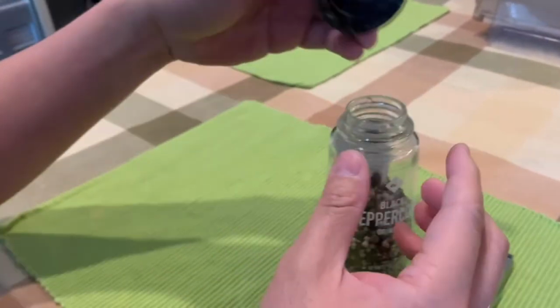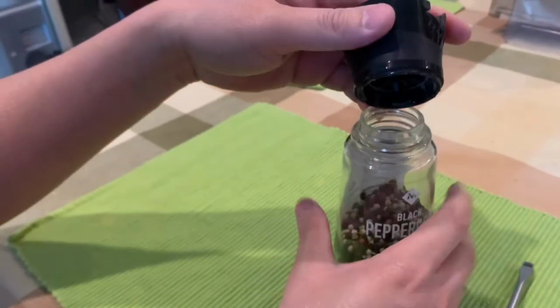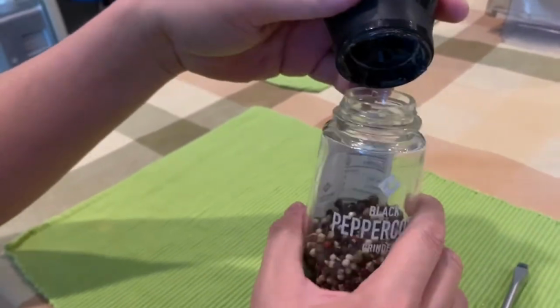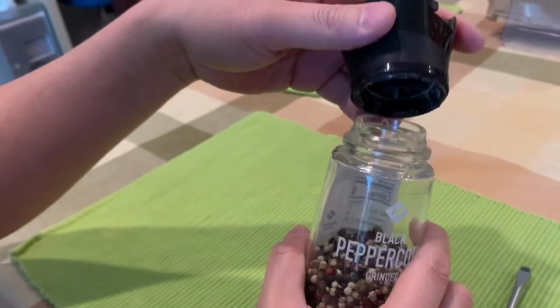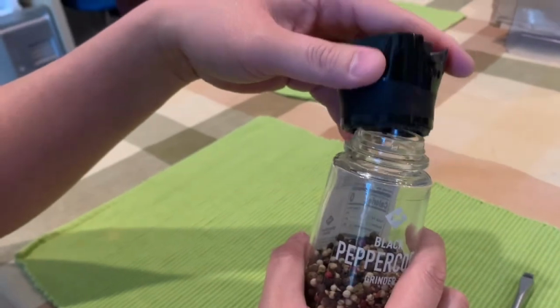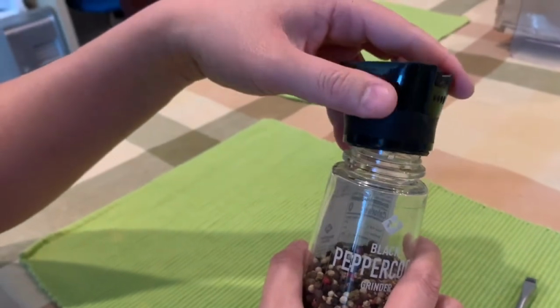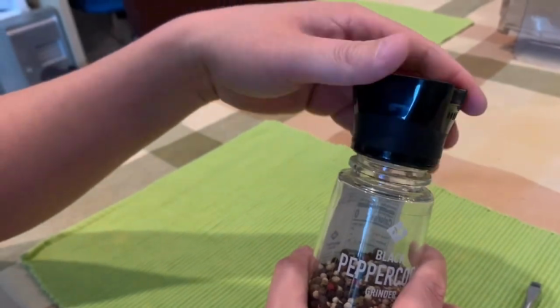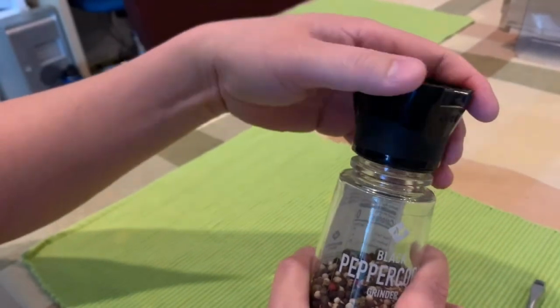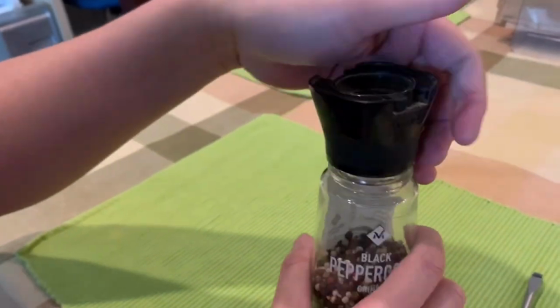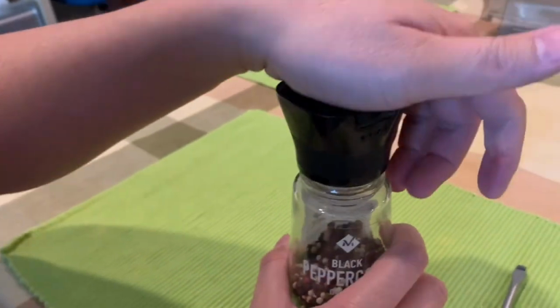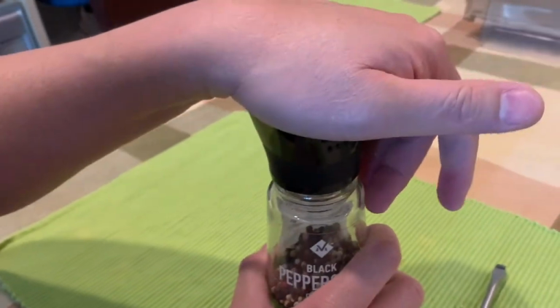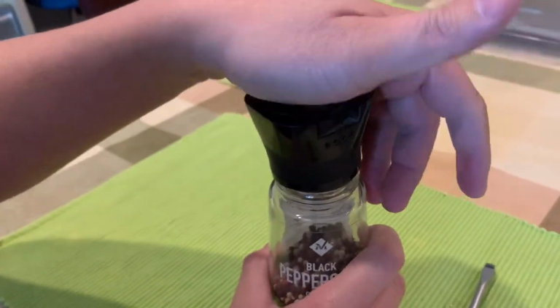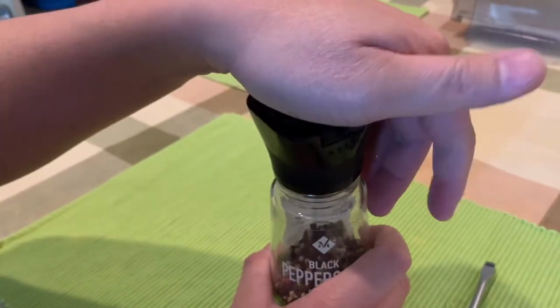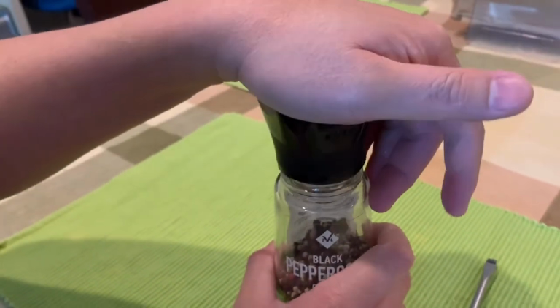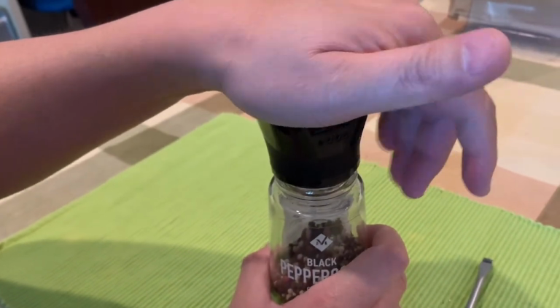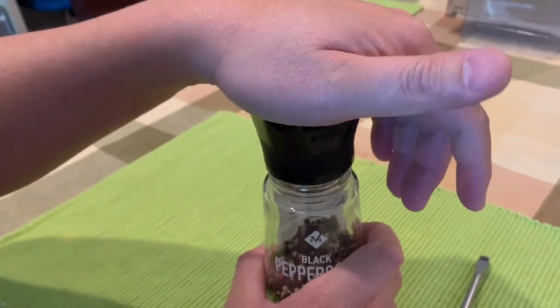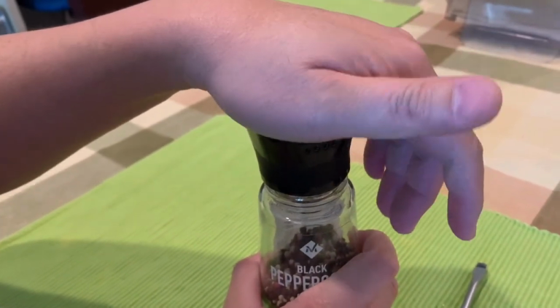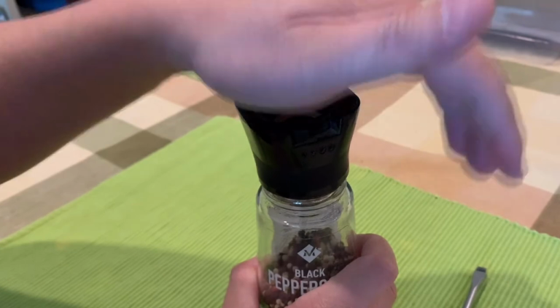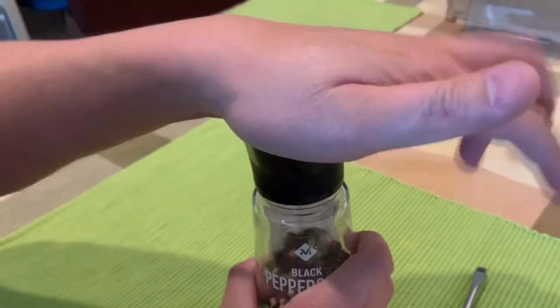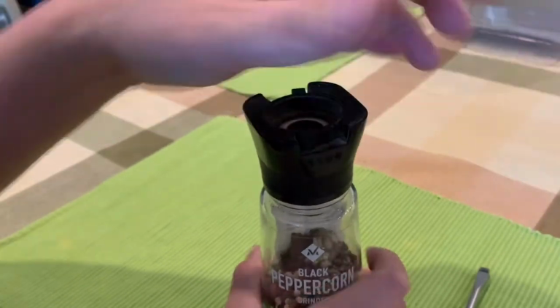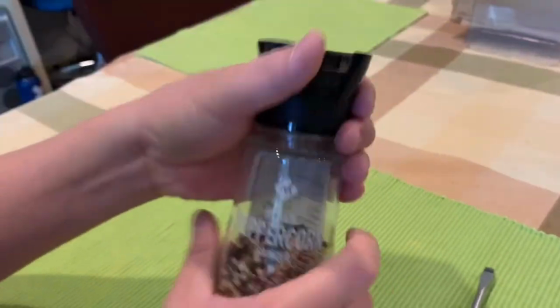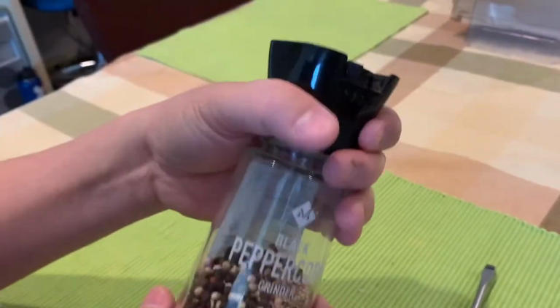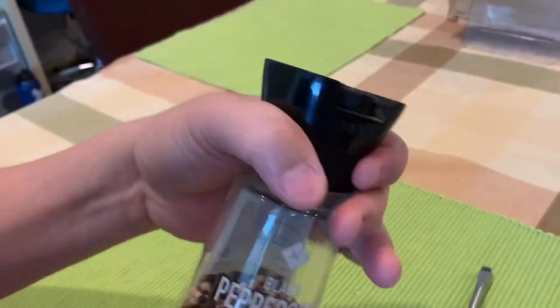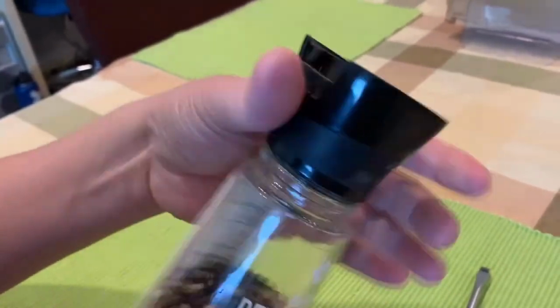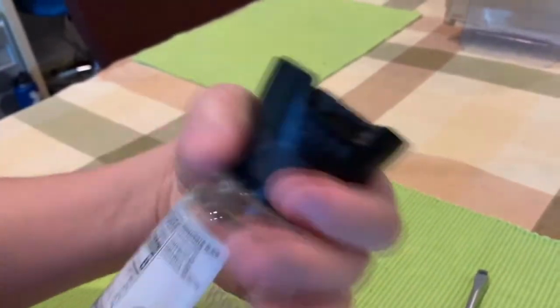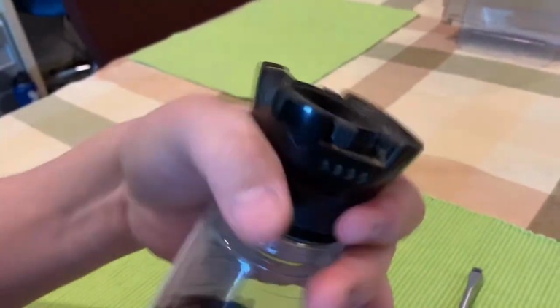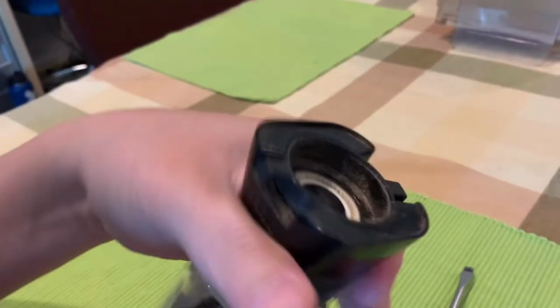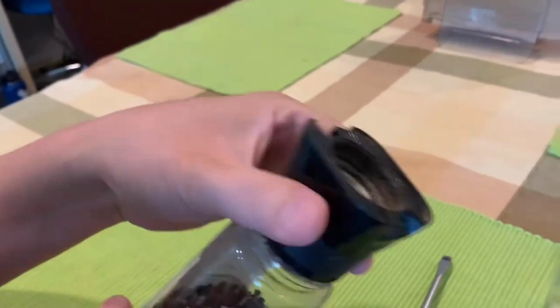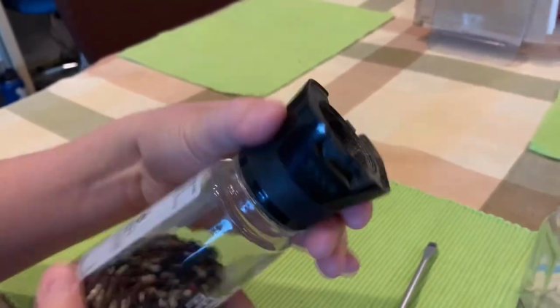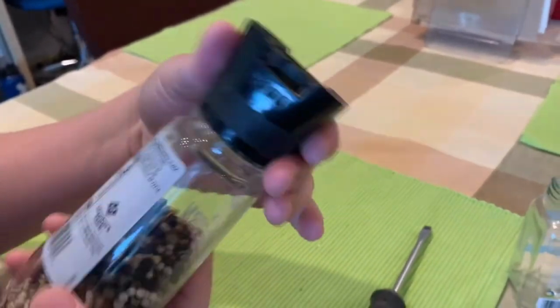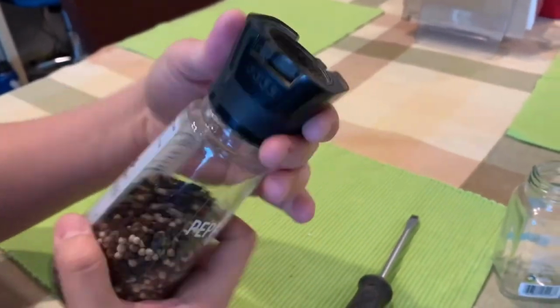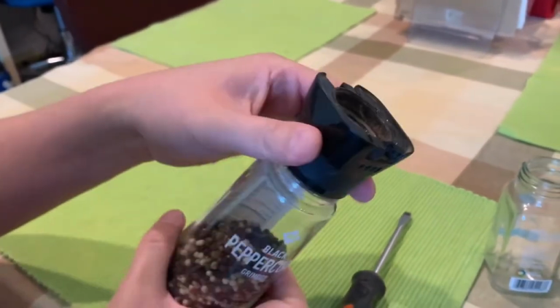There you go — pop the cap right back in, give it a little pop, and that's it. Member's Mark peppercorn grinder. Thanks.